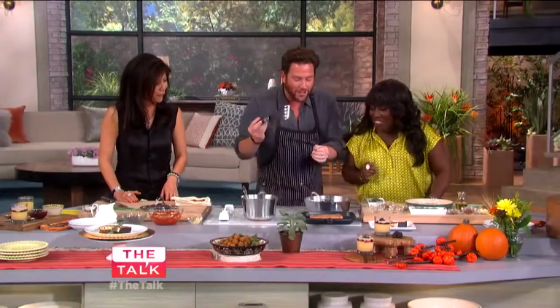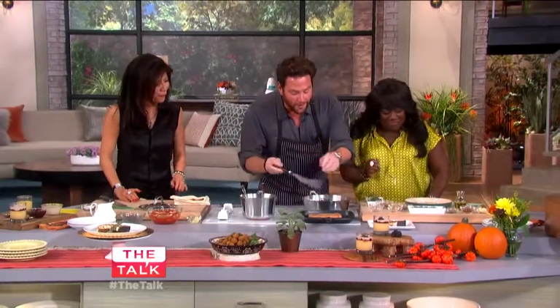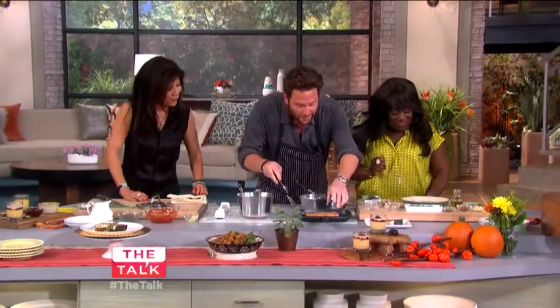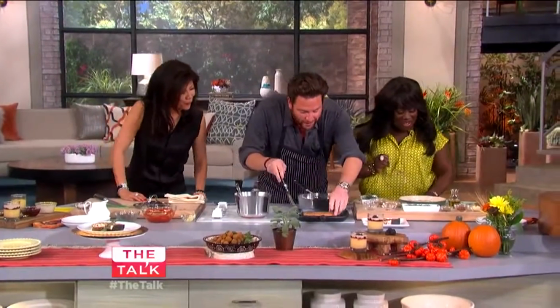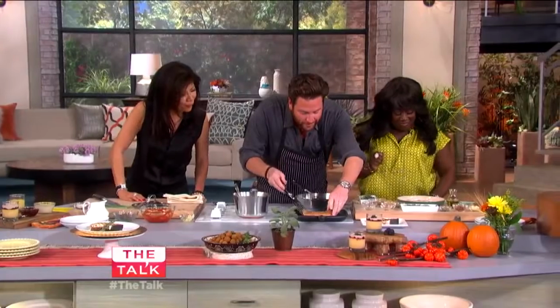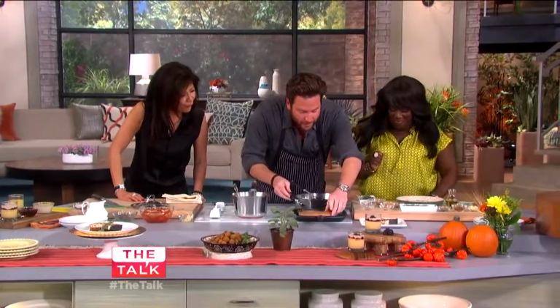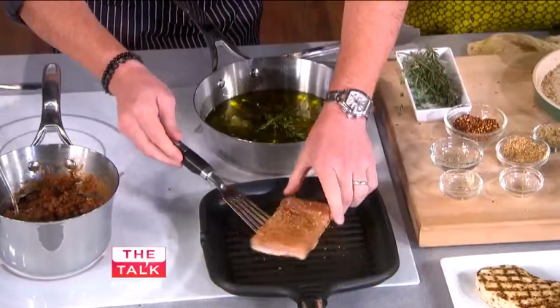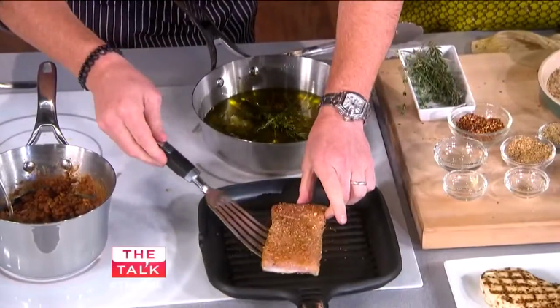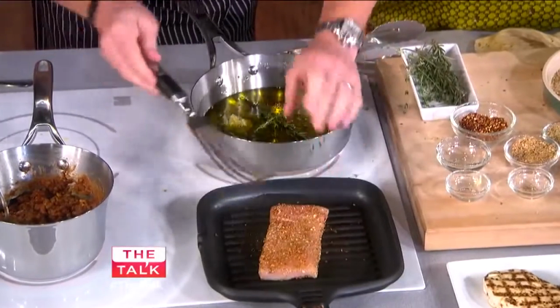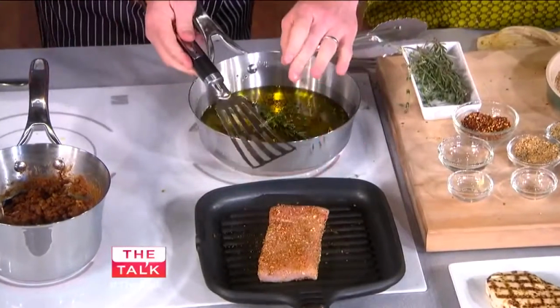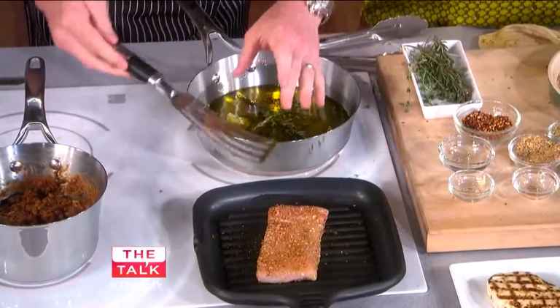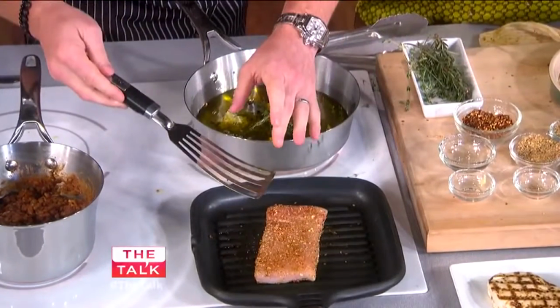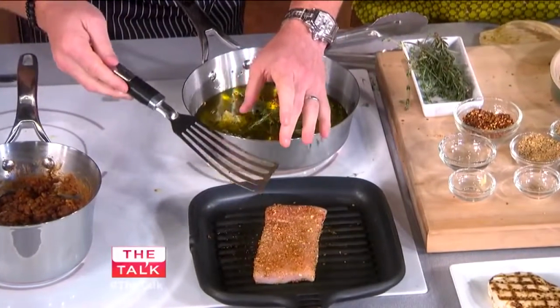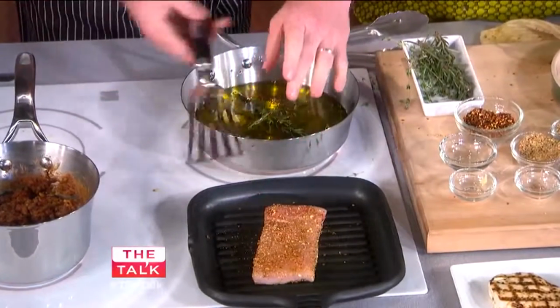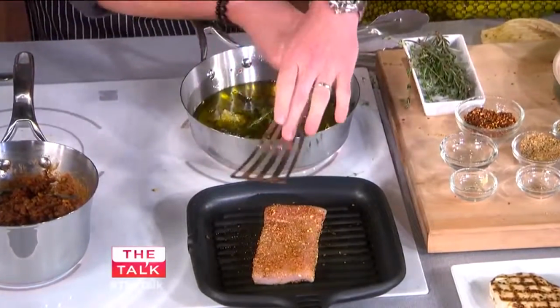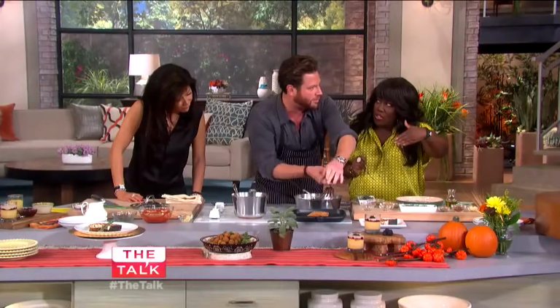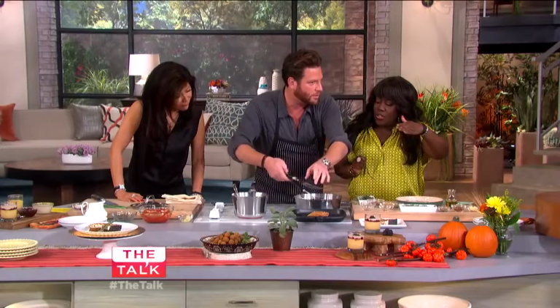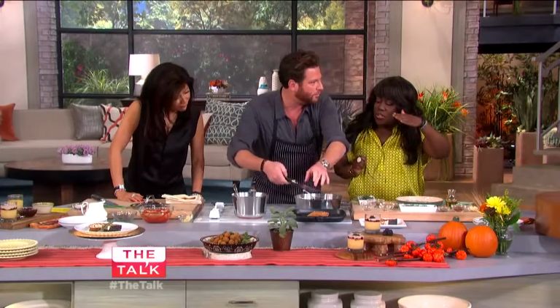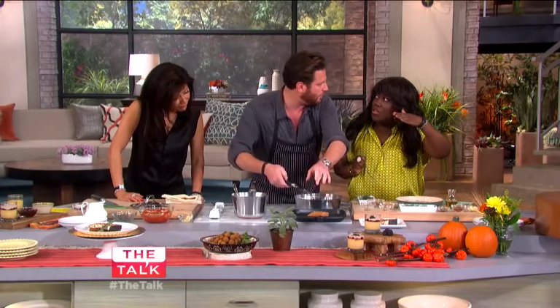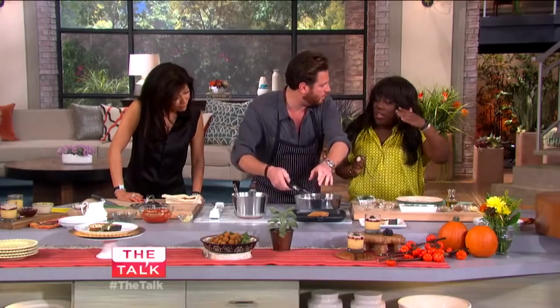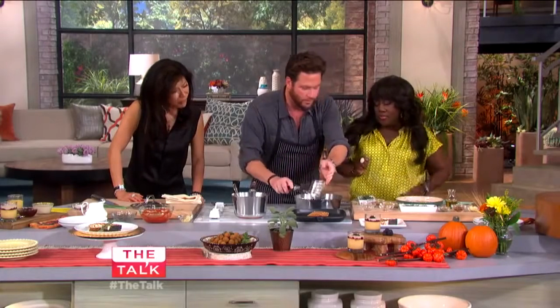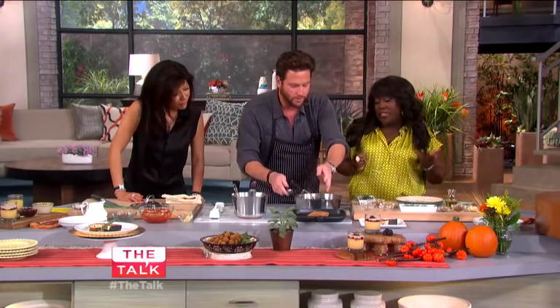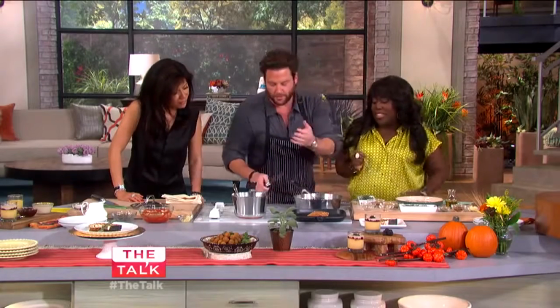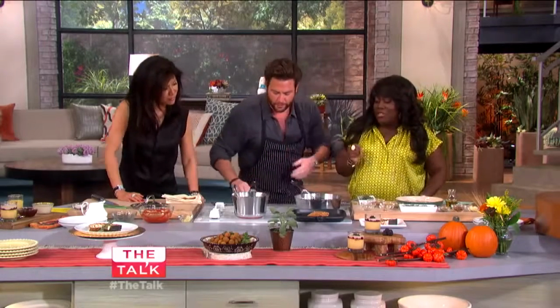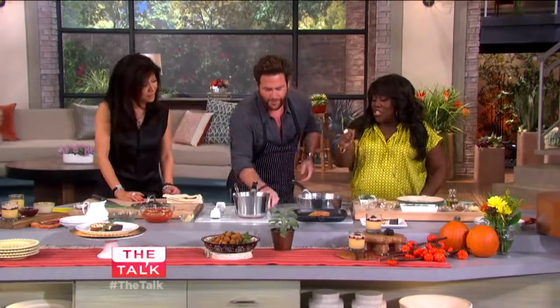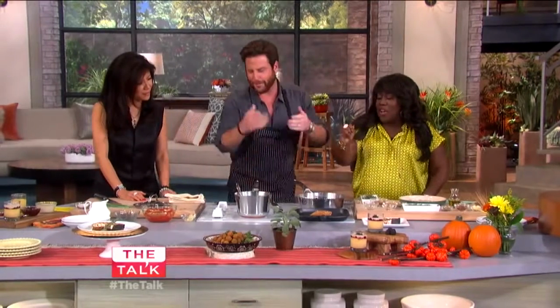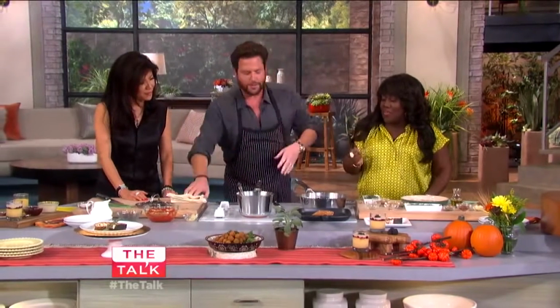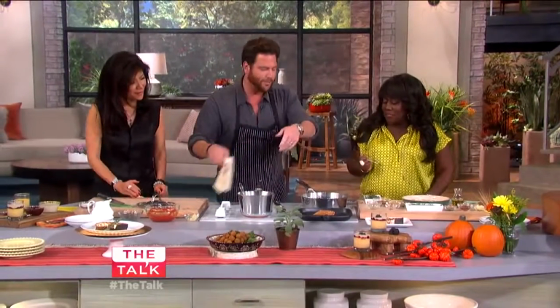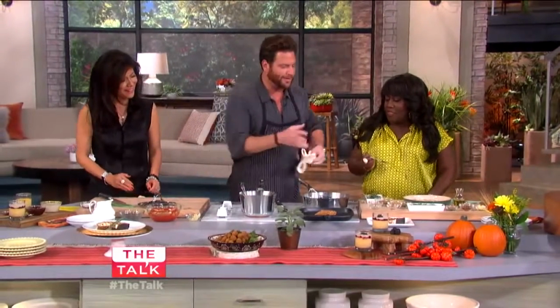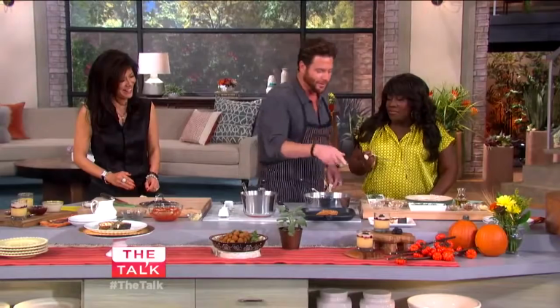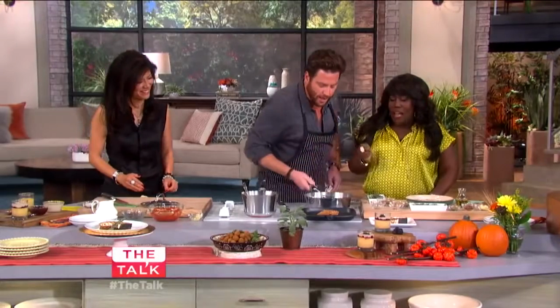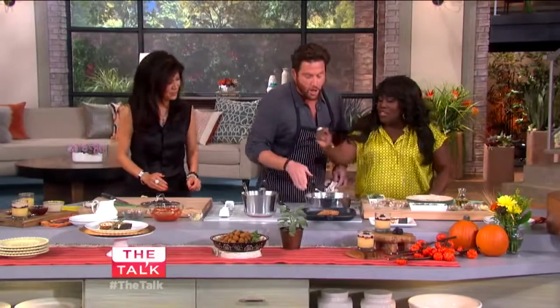So we grill the swordfish off and make those grill marks — rotating from about 7:30 to 4:30 for a nice crosshatch. Just turn it halfway. How are the lentils? They're done.